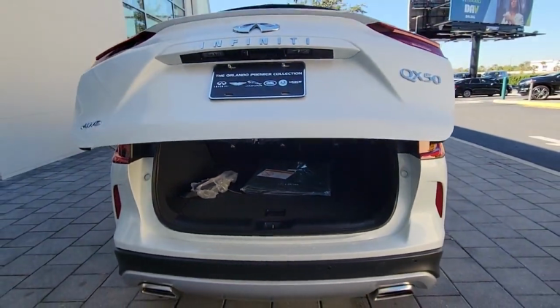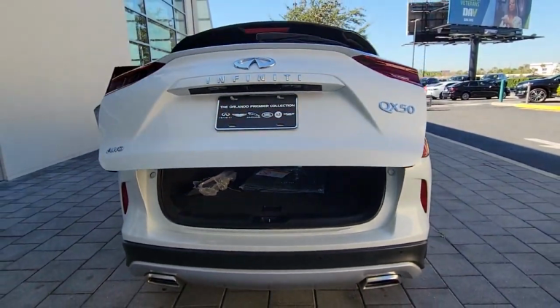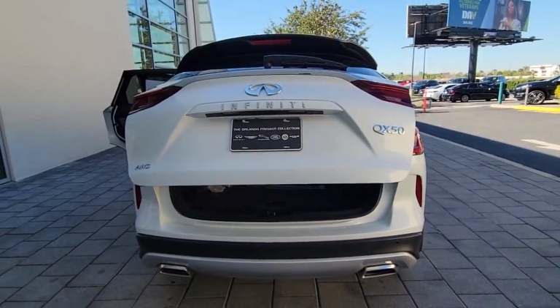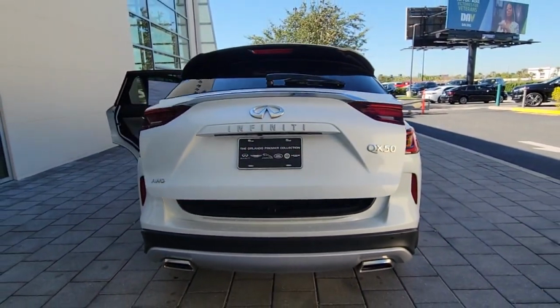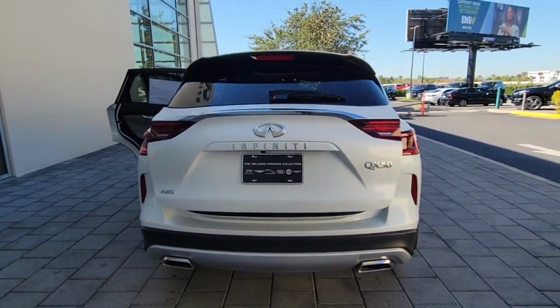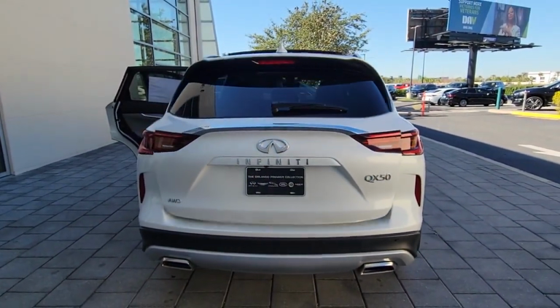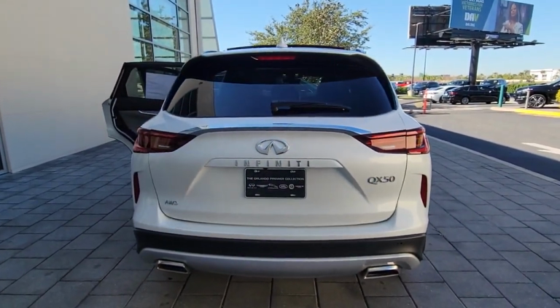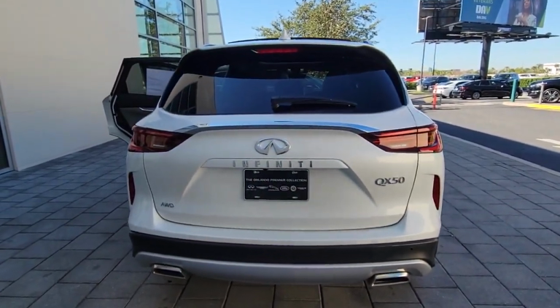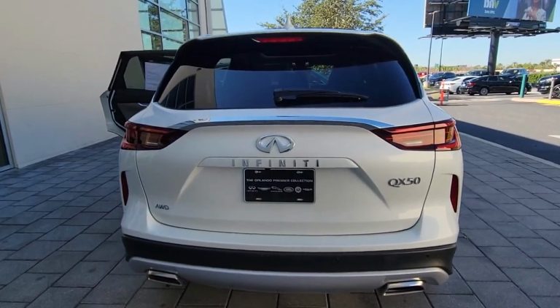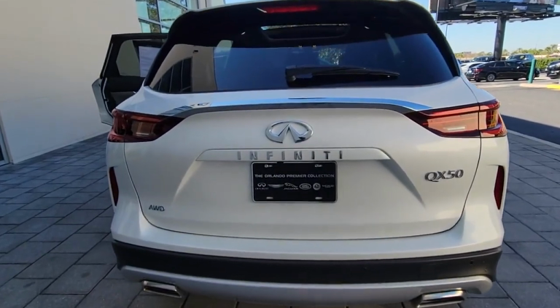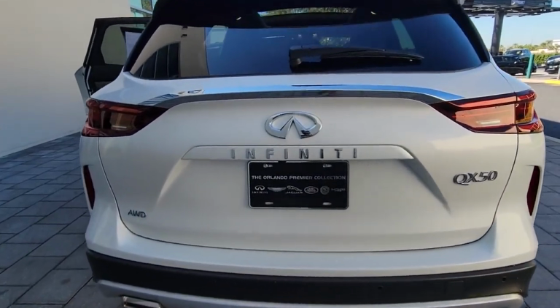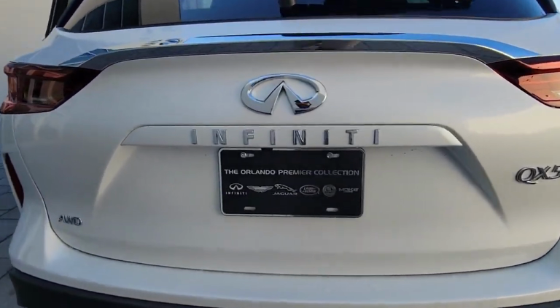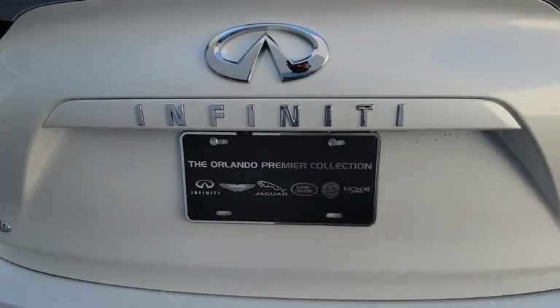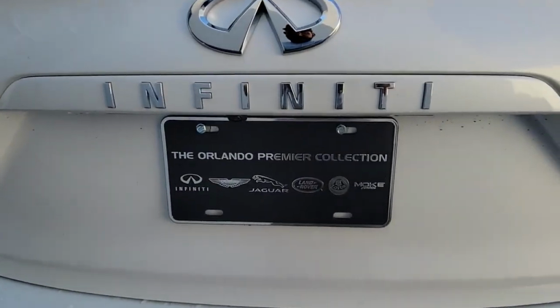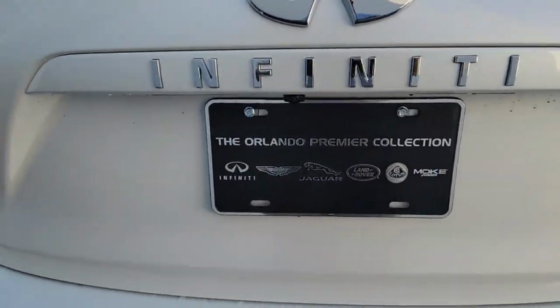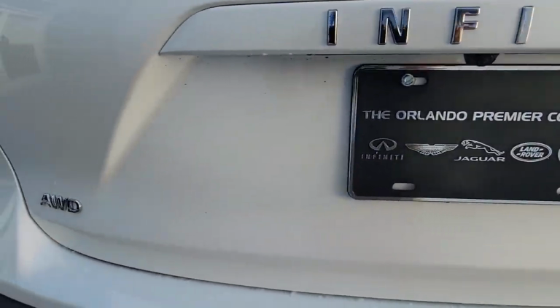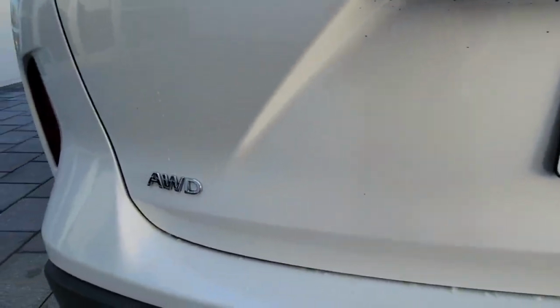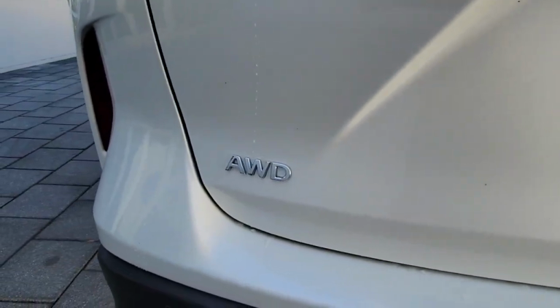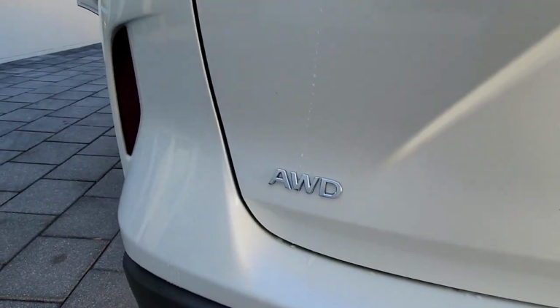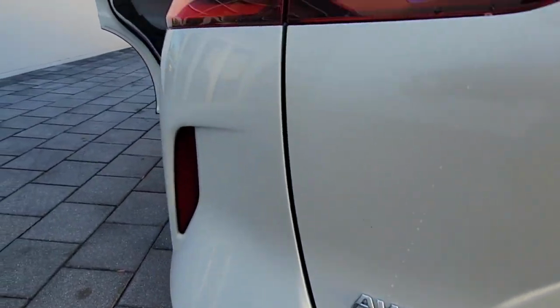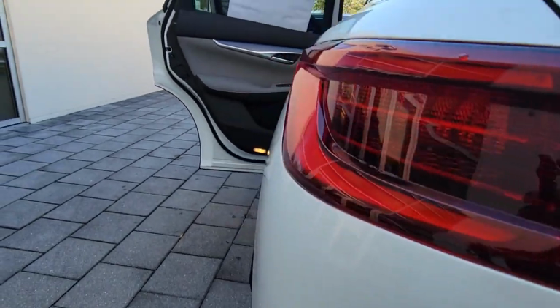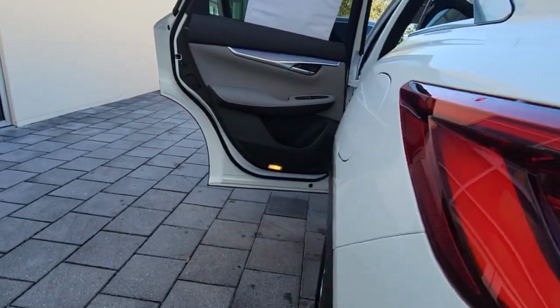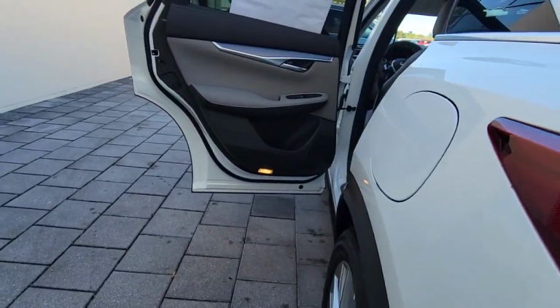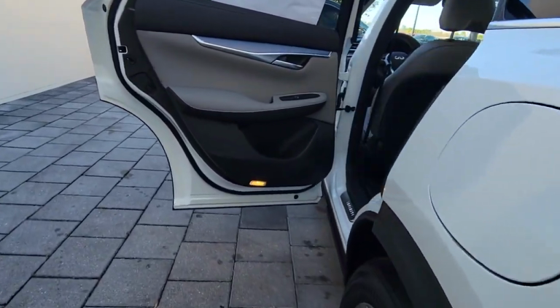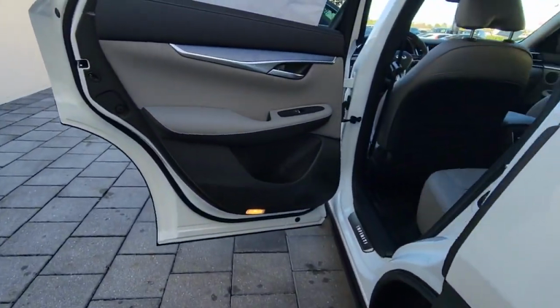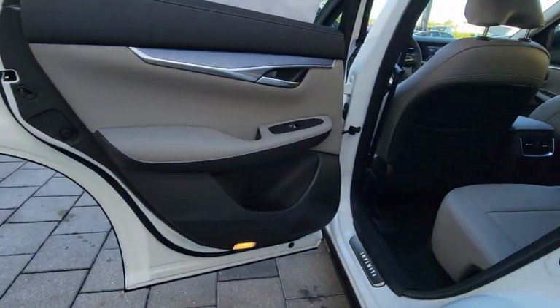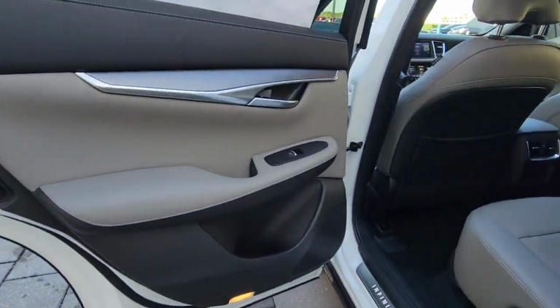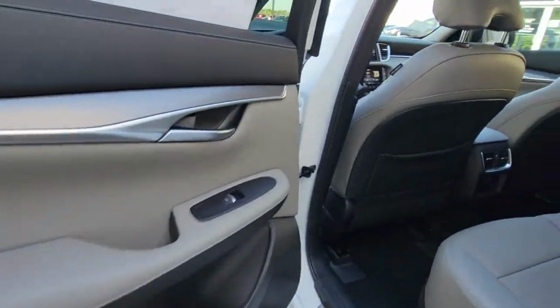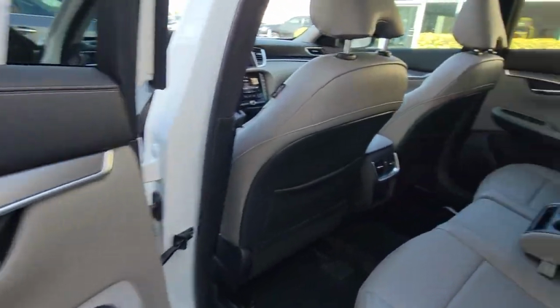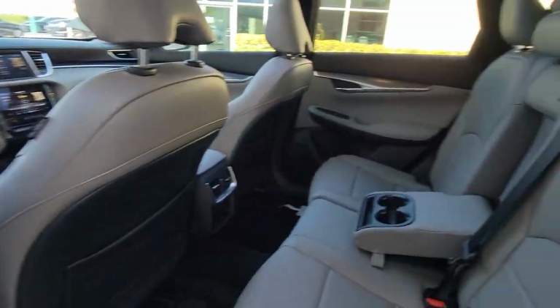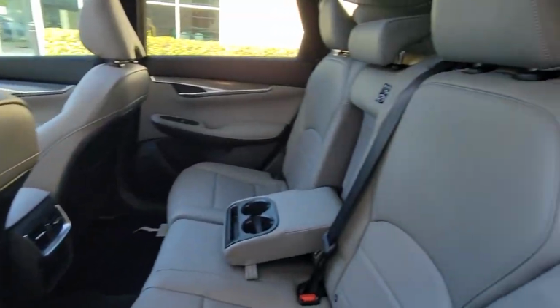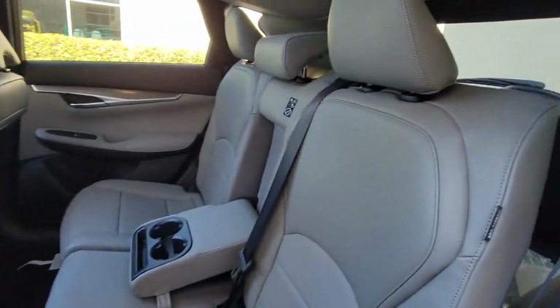Lane departure warning, panoramic roof, keyless entry, sun moonroof, all-wheel drive, hands-free liftgate, power passenger seat, remote engine start, heated mirrors, backup camera.